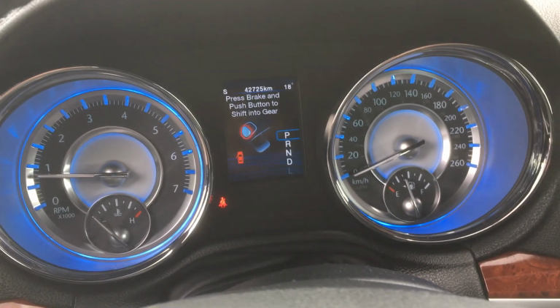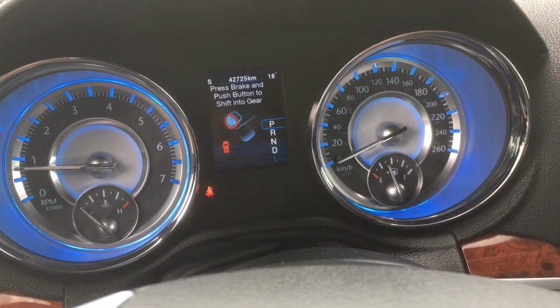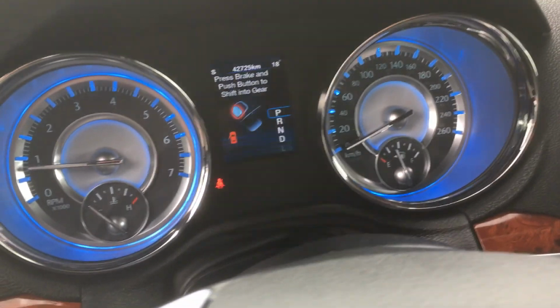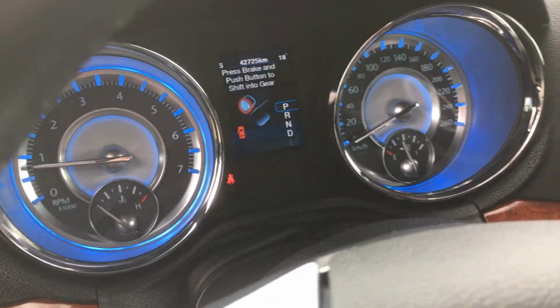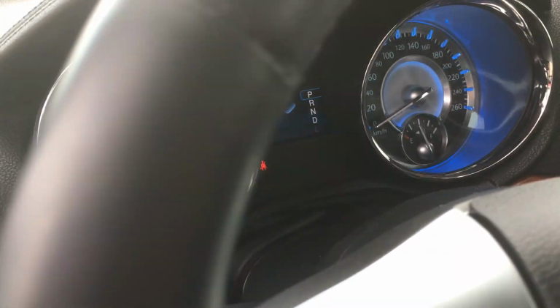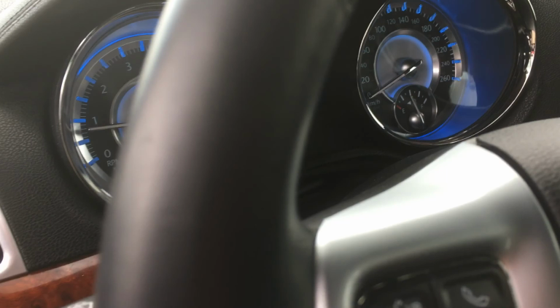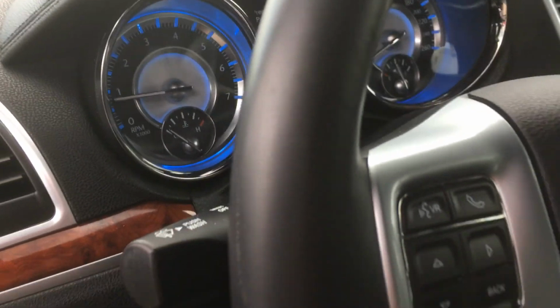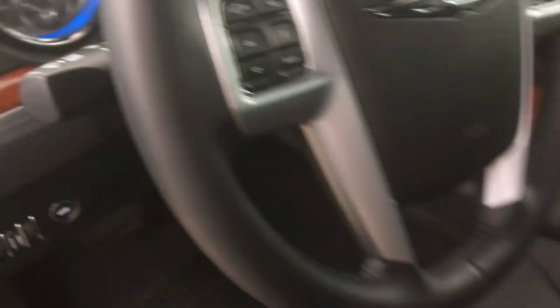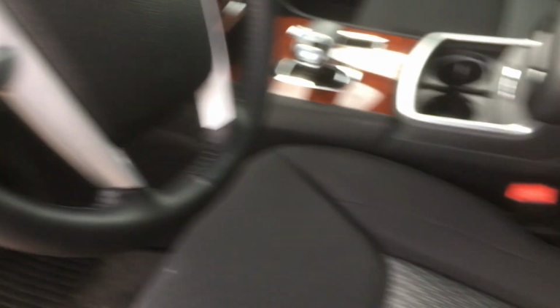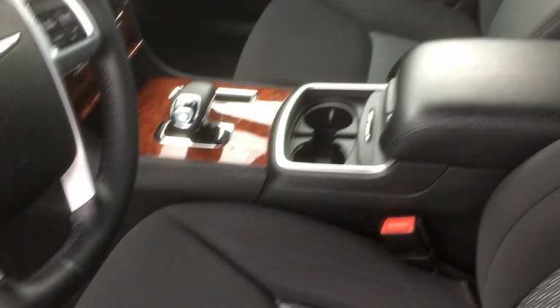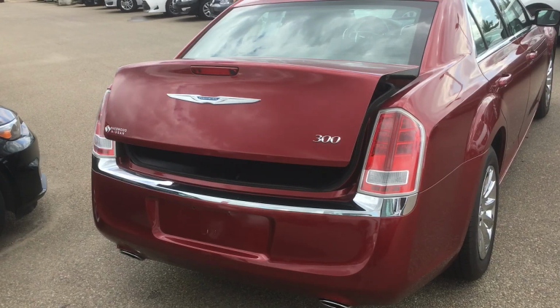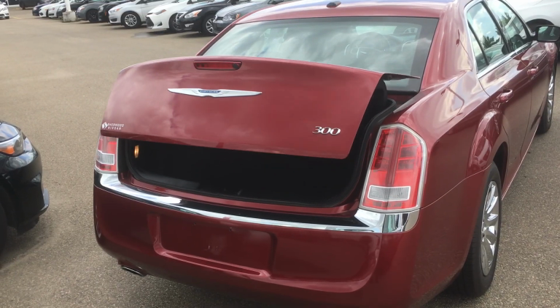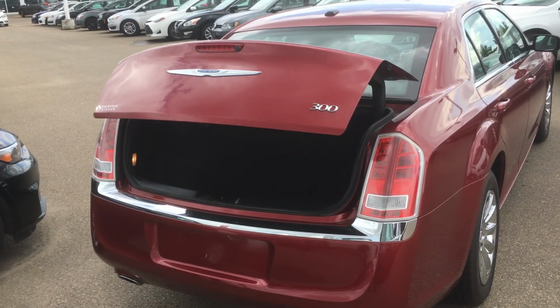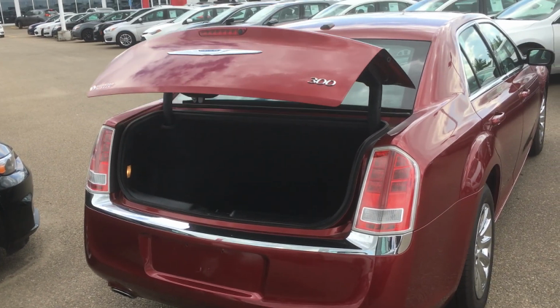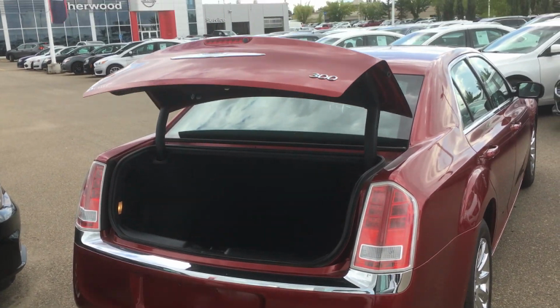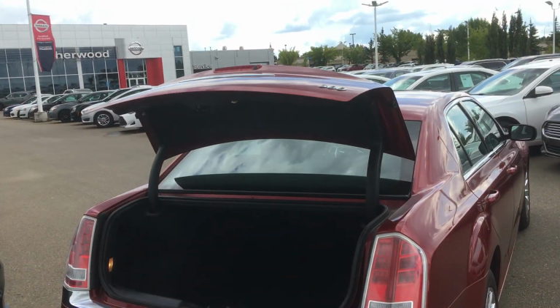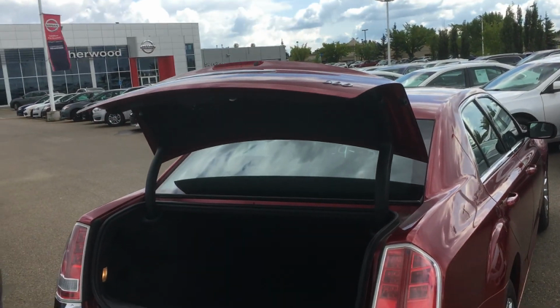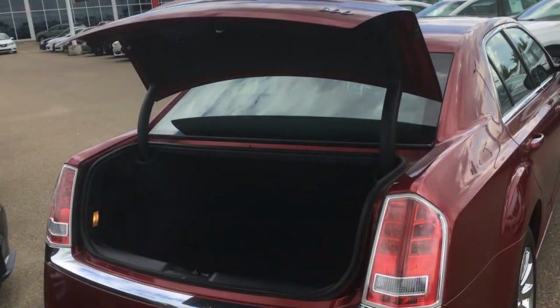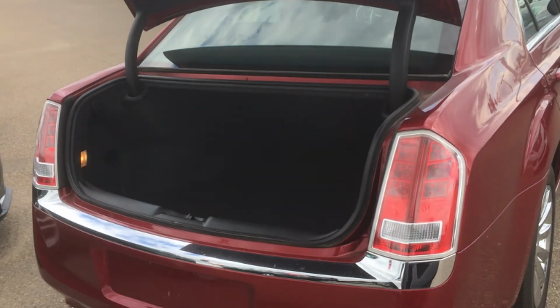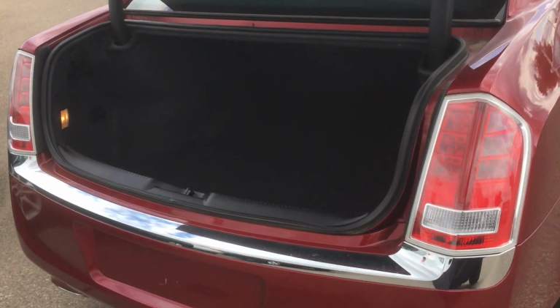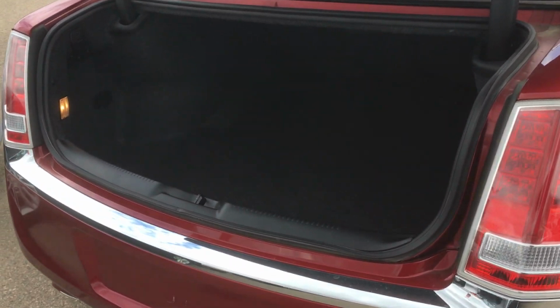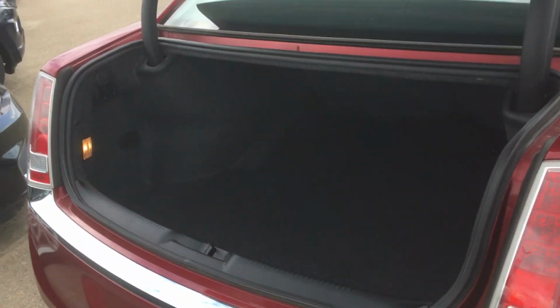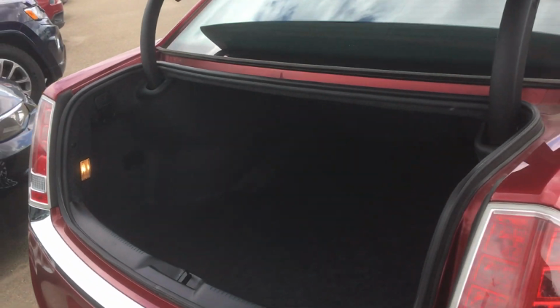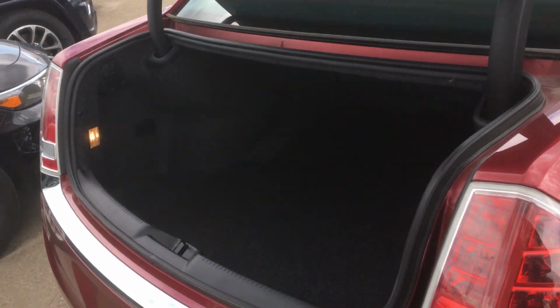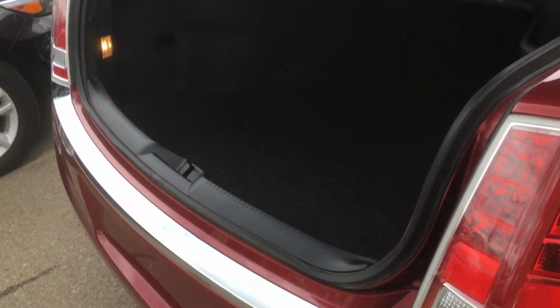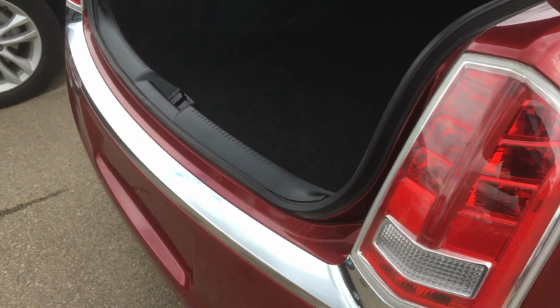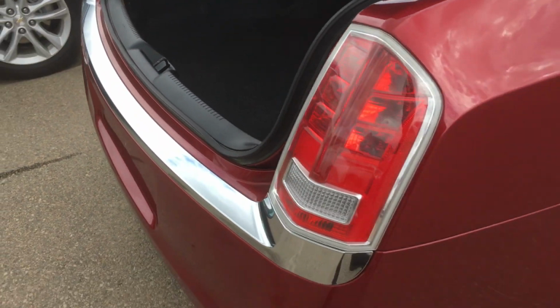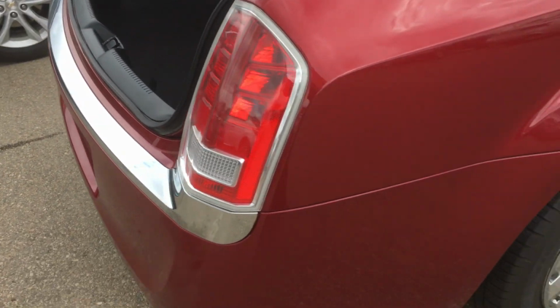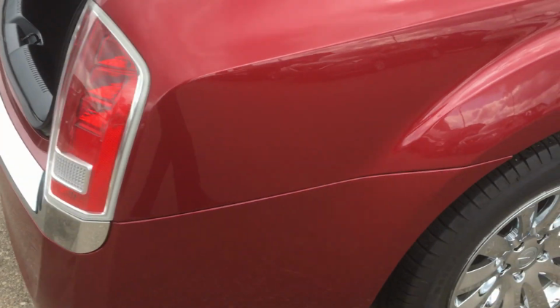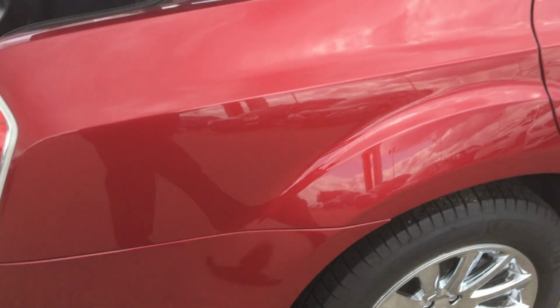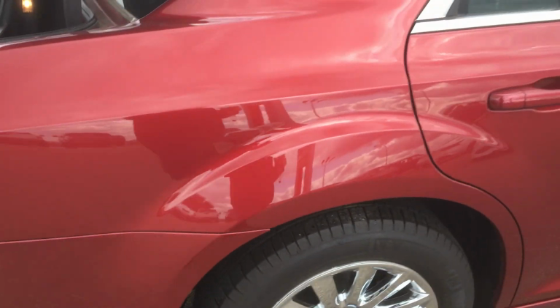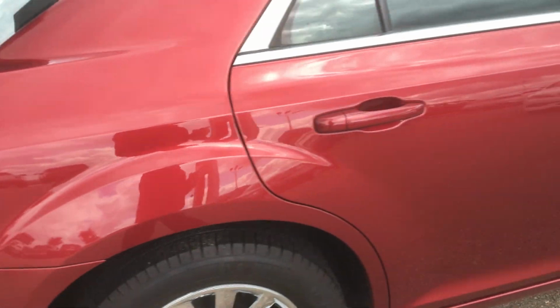Also very good kilometers. Lots of space in the trunk, remote access to it also, and the body's in fantastic shape.